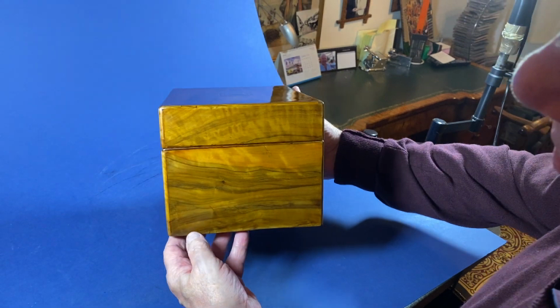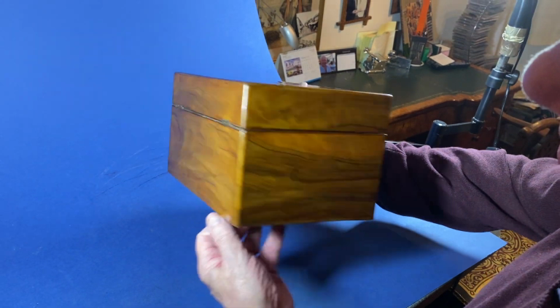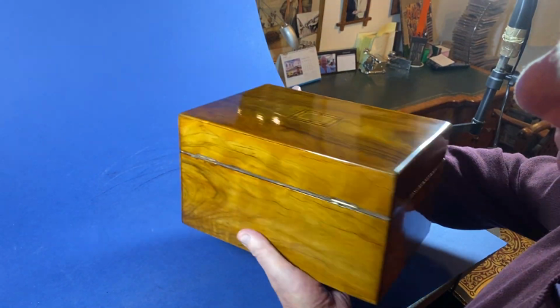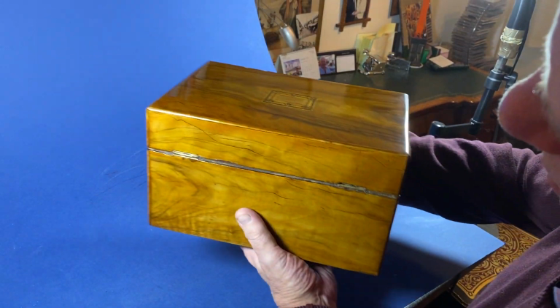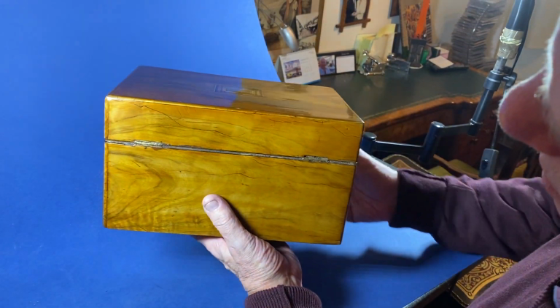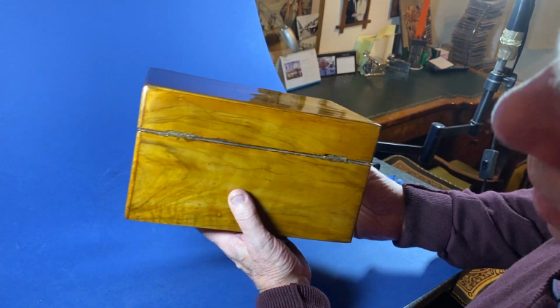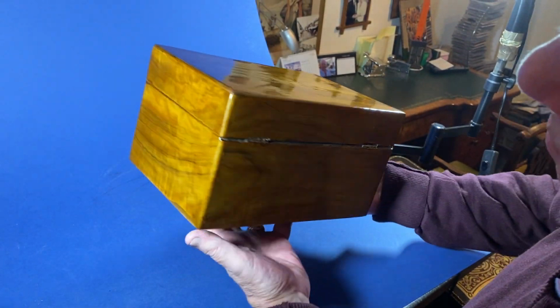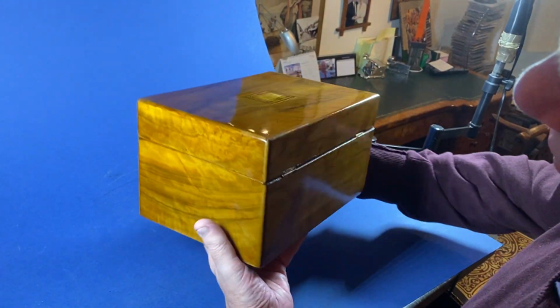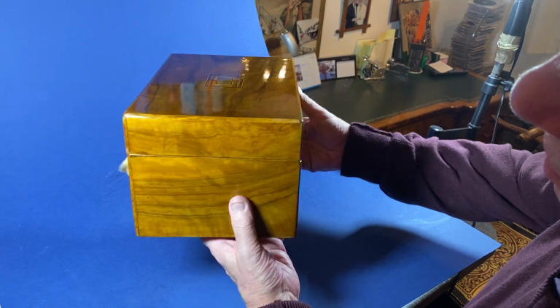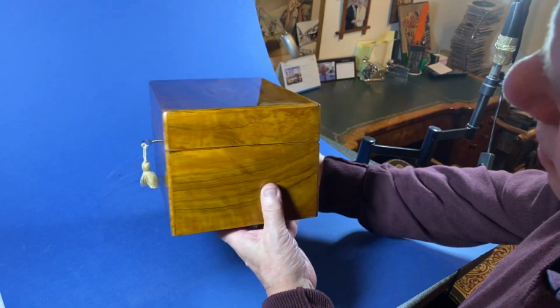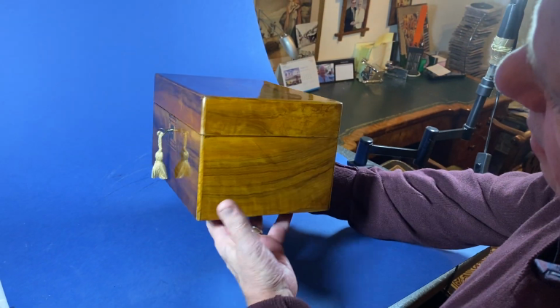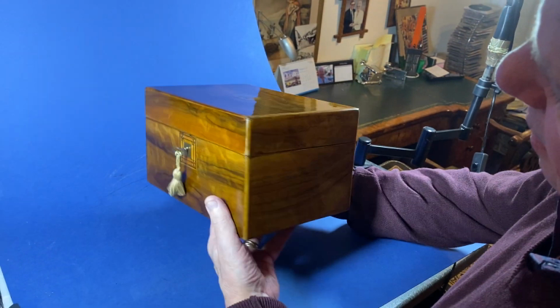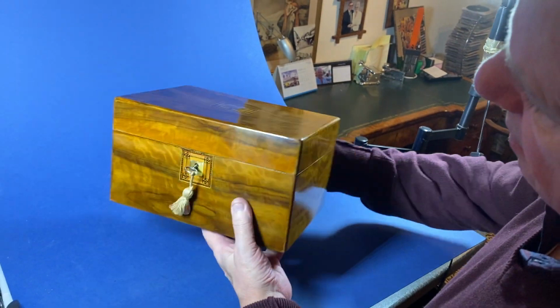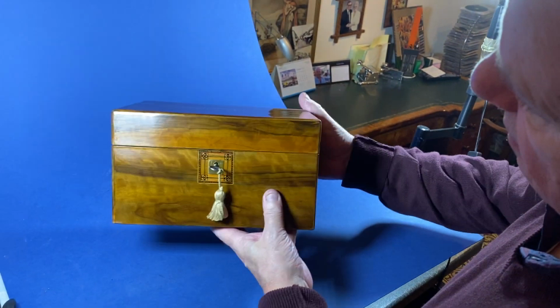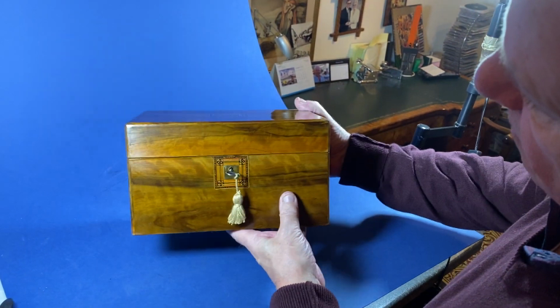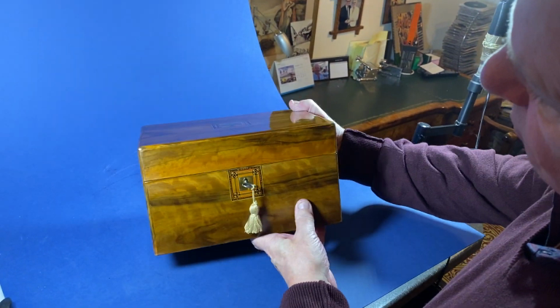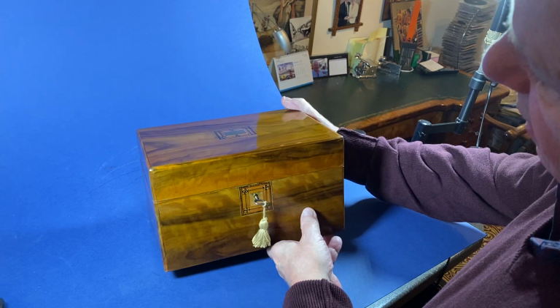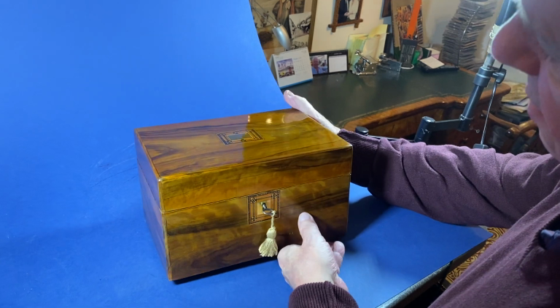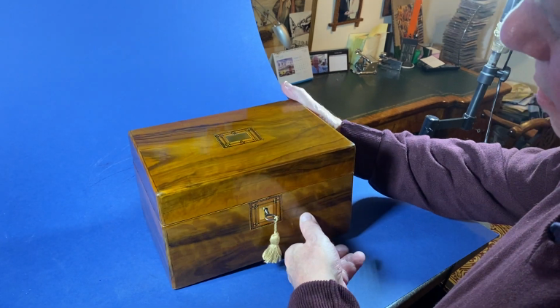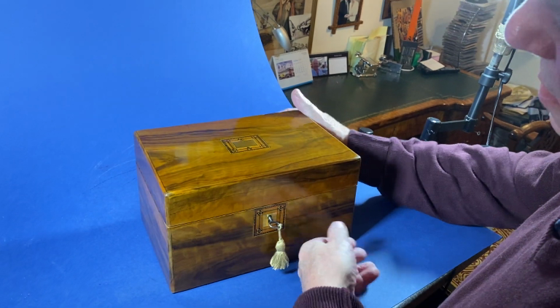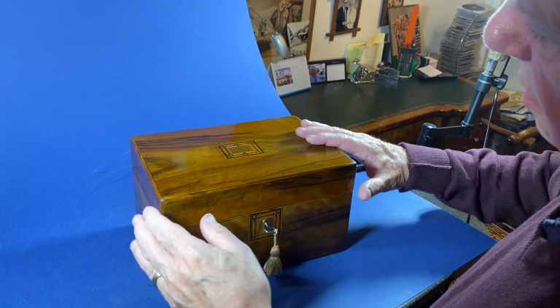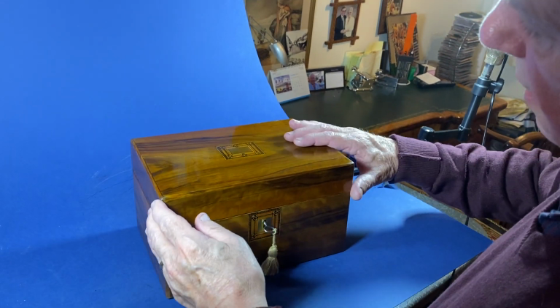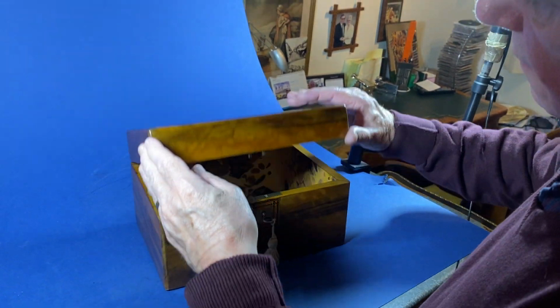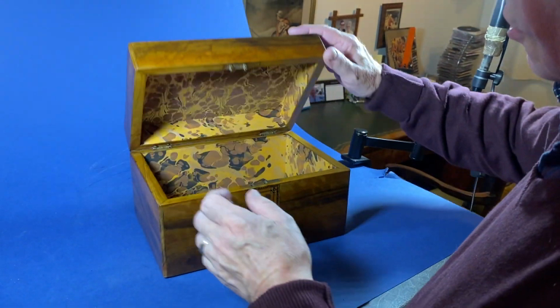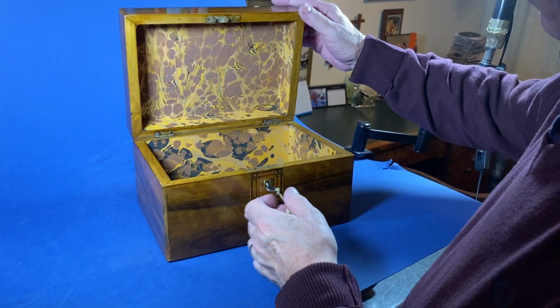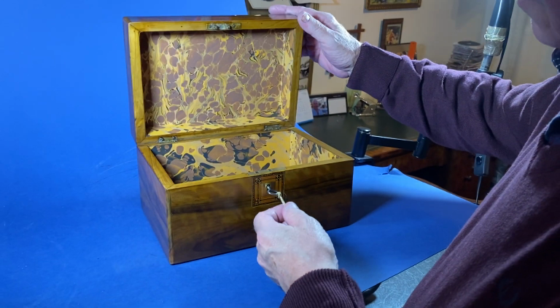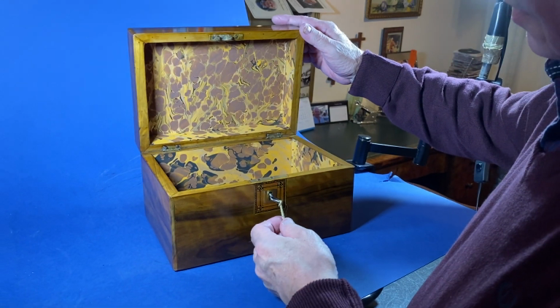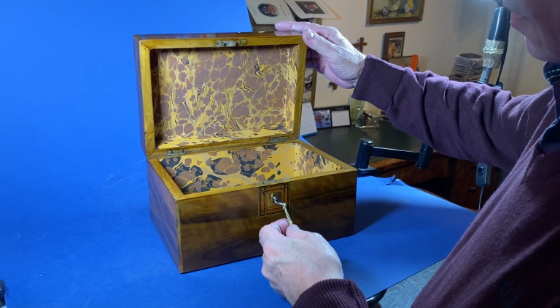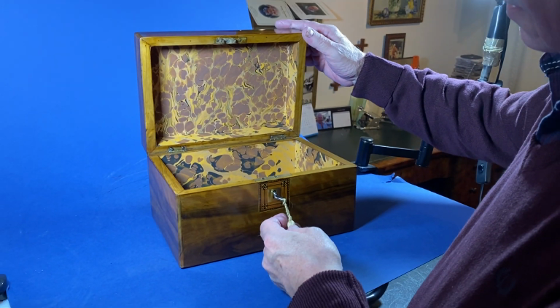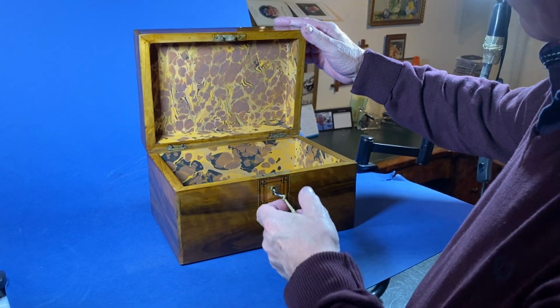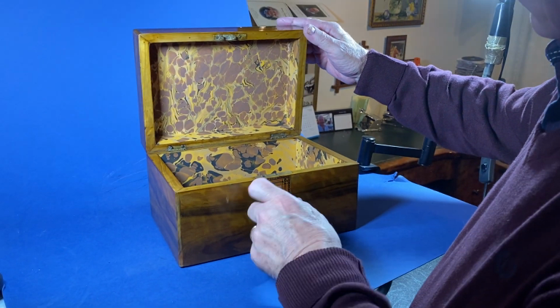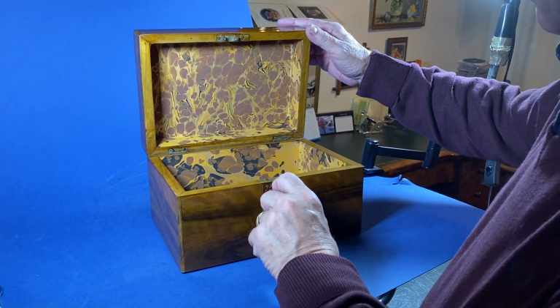Lovely yew and olive wood — a really nice box. It would make a lovely jewelry box for Christmas.